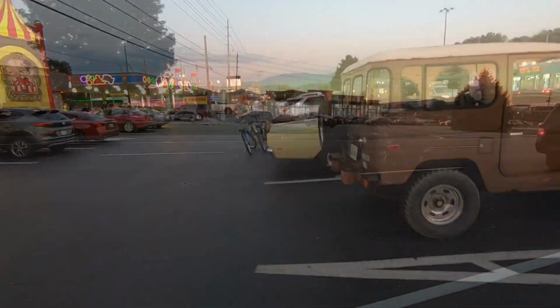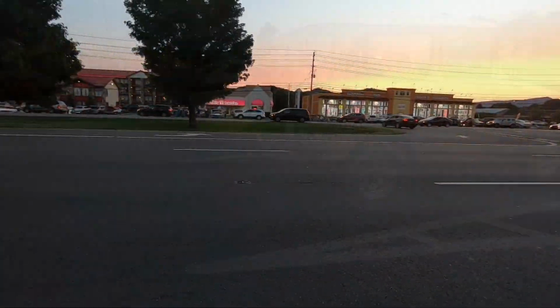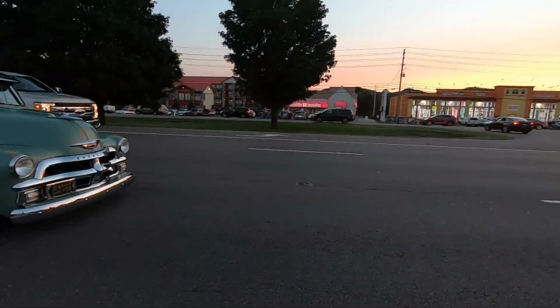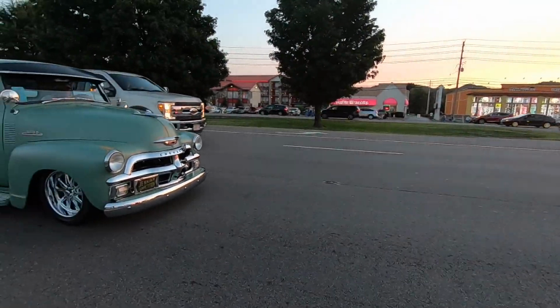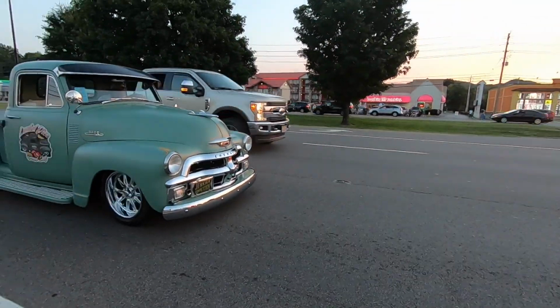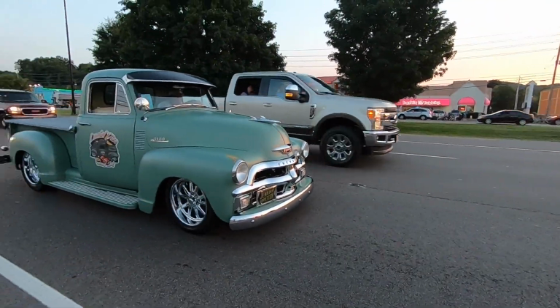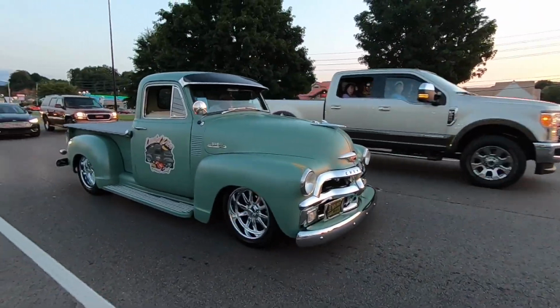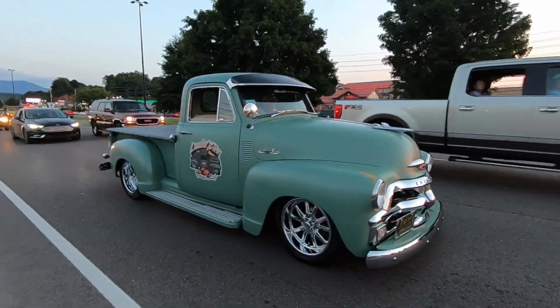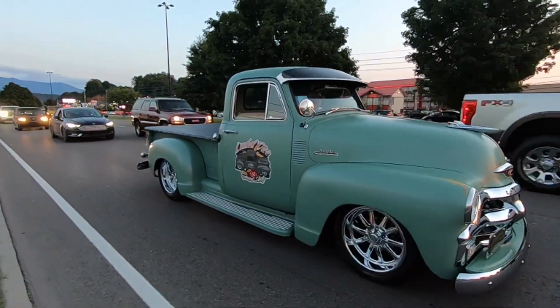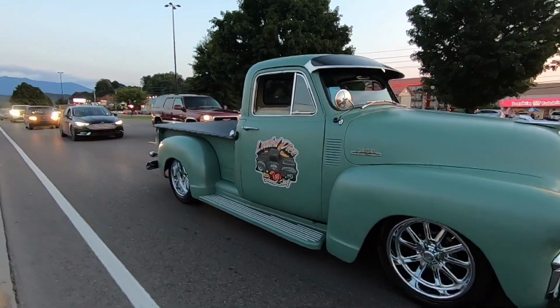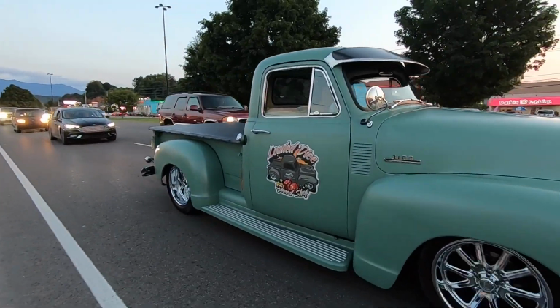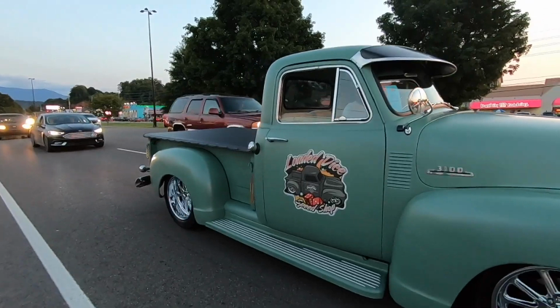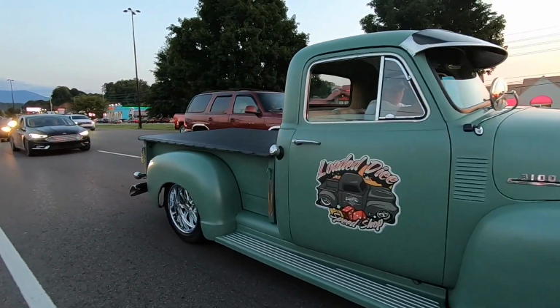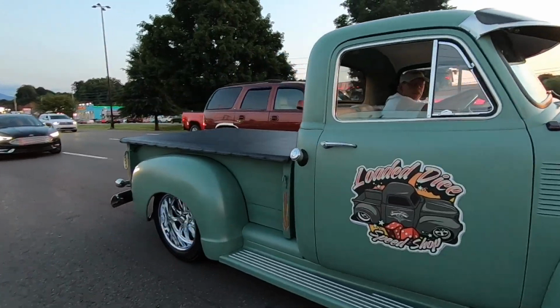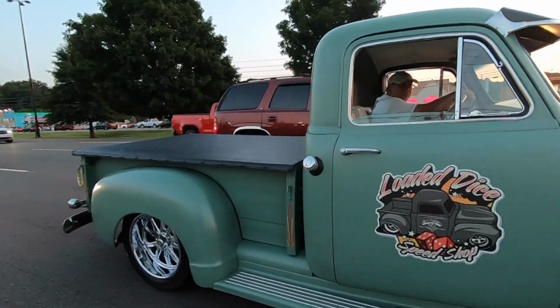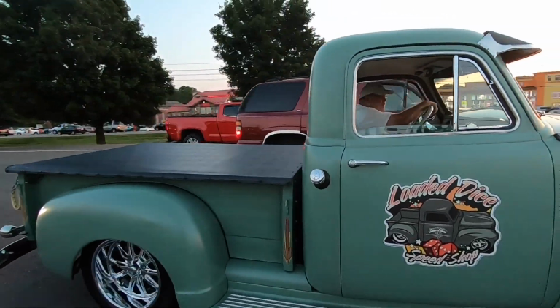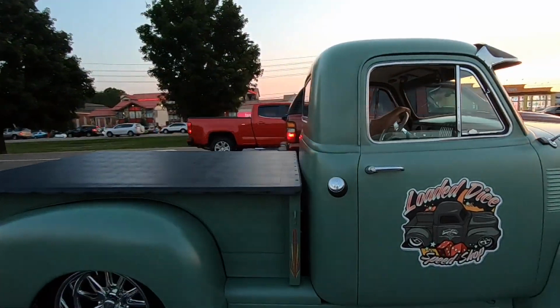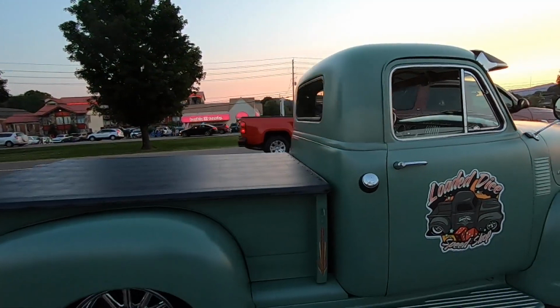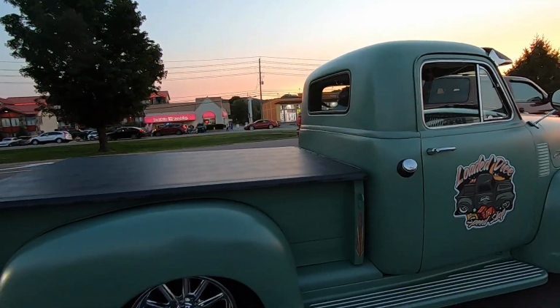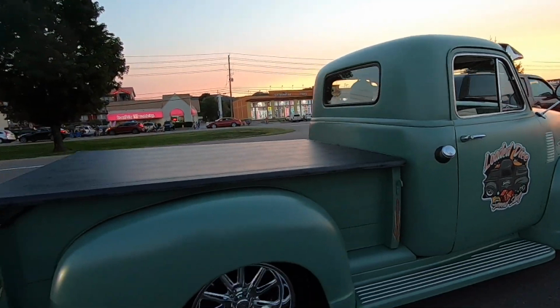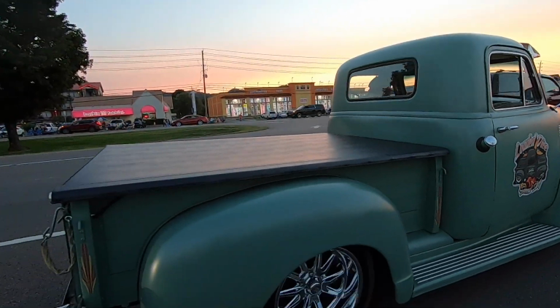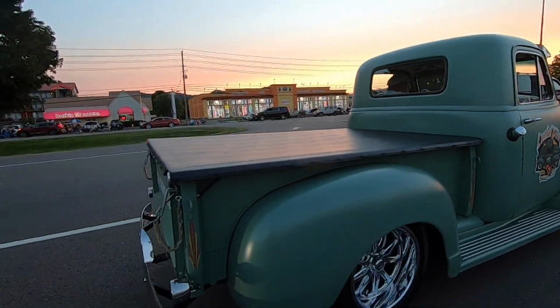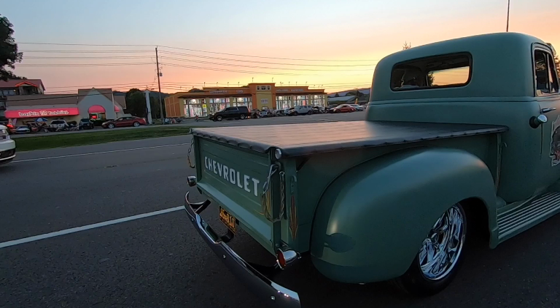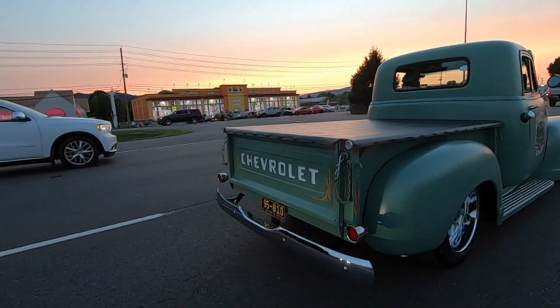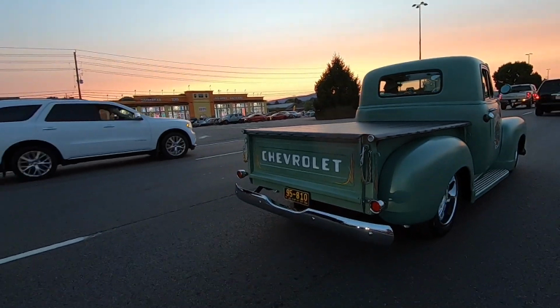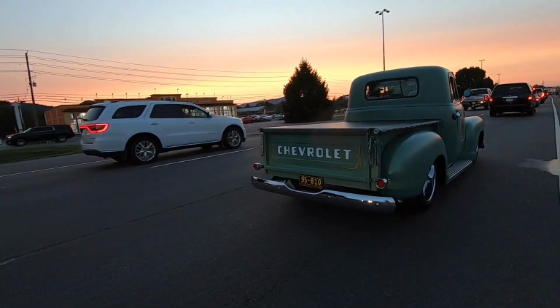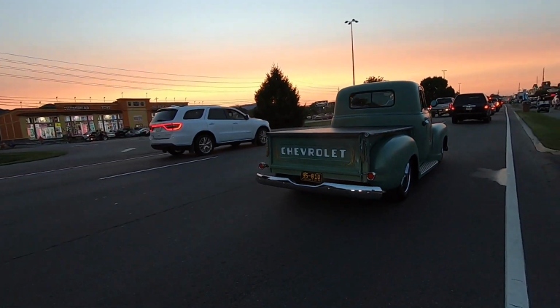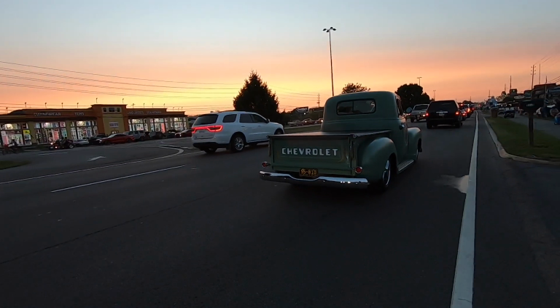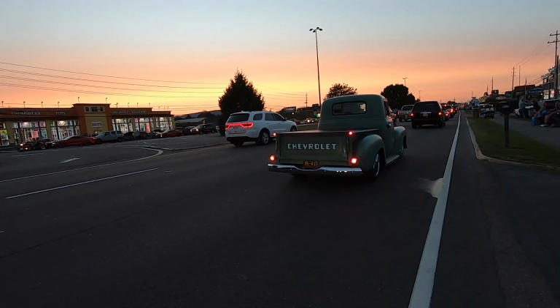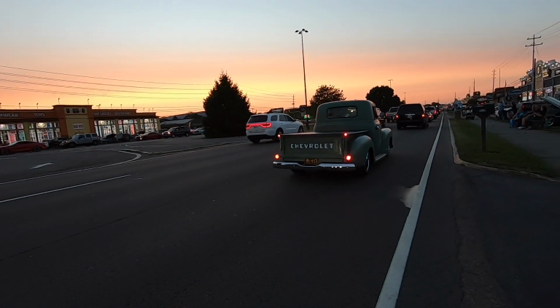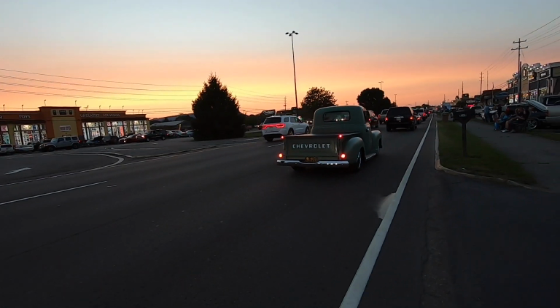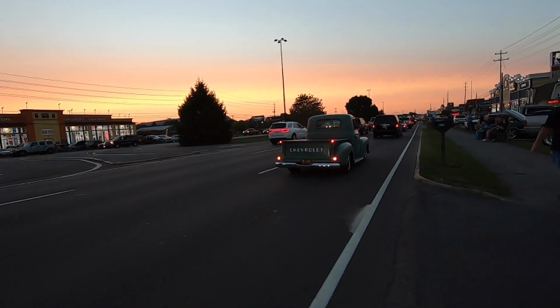Hey y'all, thanks for coming along and checking out some of the cool rides cruising the strip Friday night after the 2021 Shades of the Past car show in beautiful downtown Pigeon Forge, Tennessee. Until next time, y'all get out there and build something.